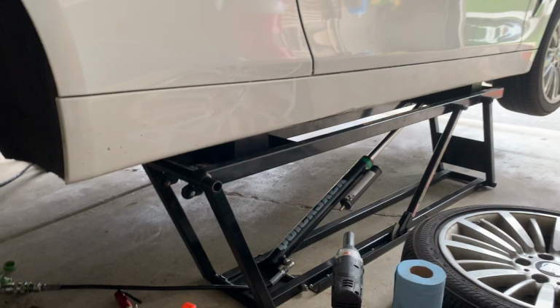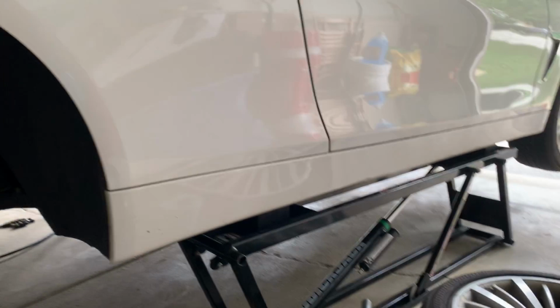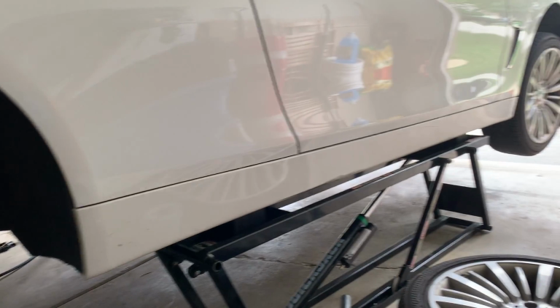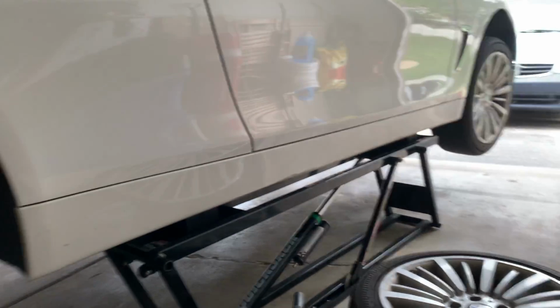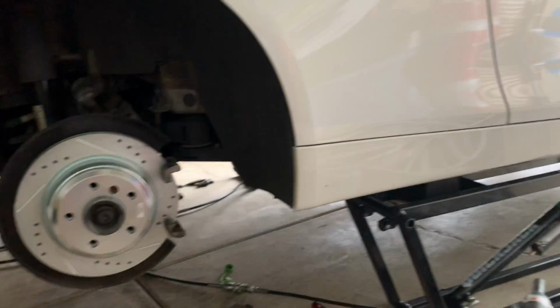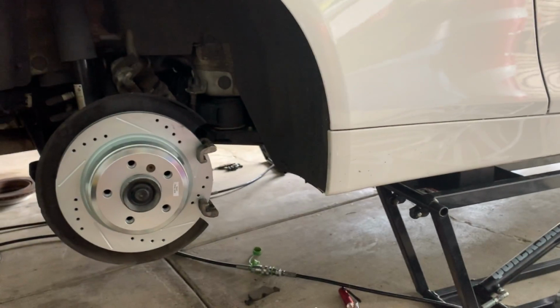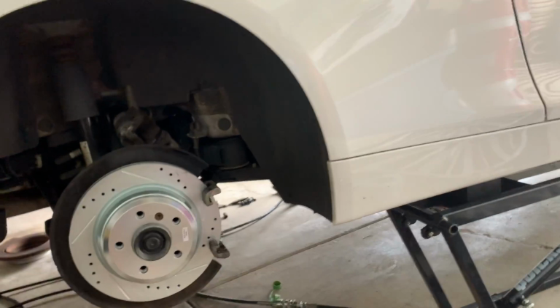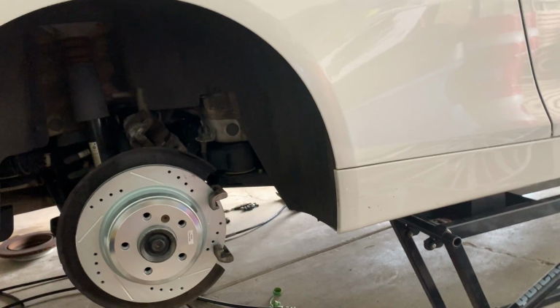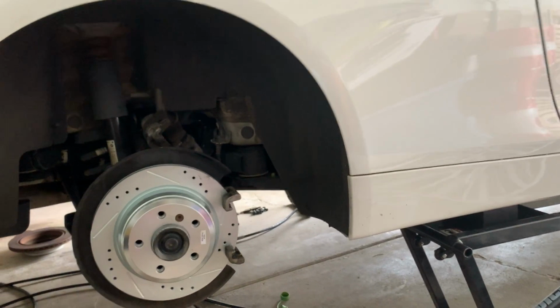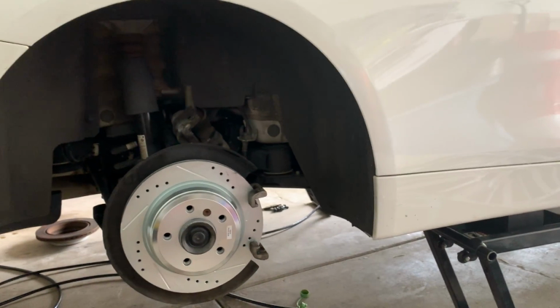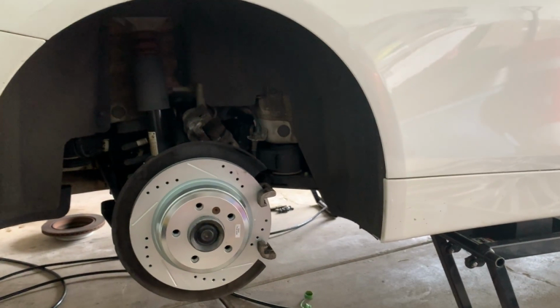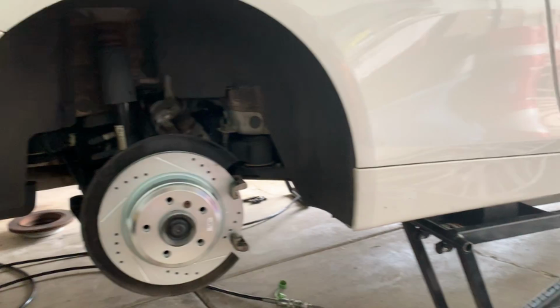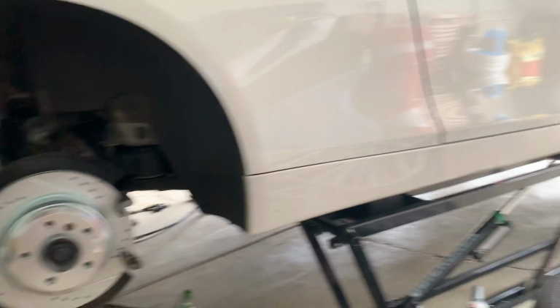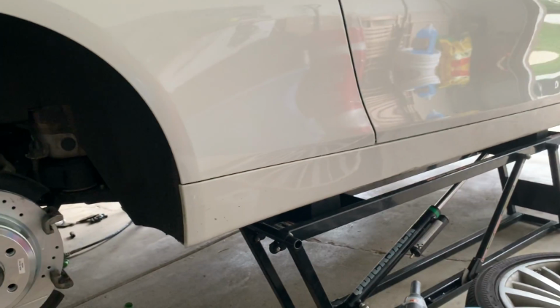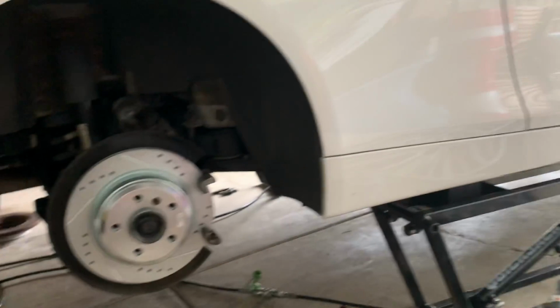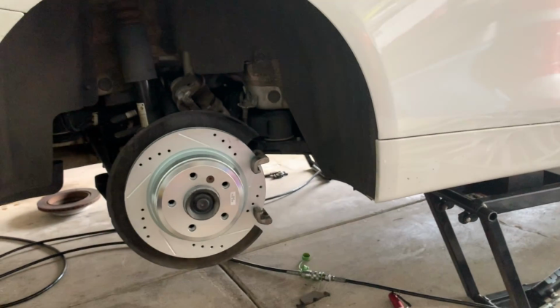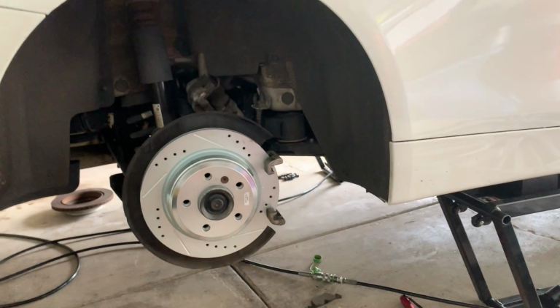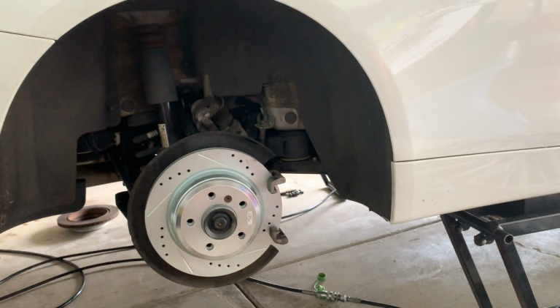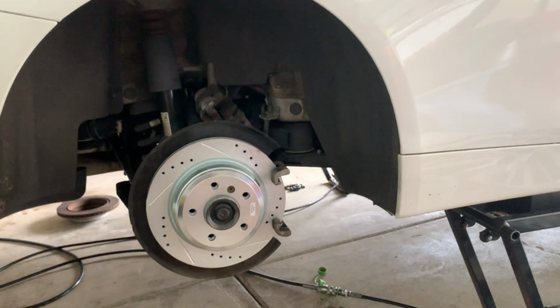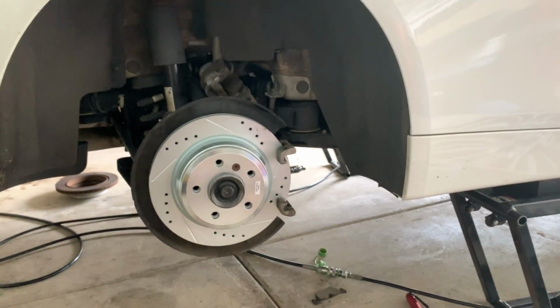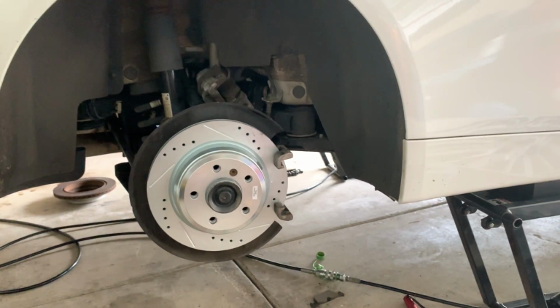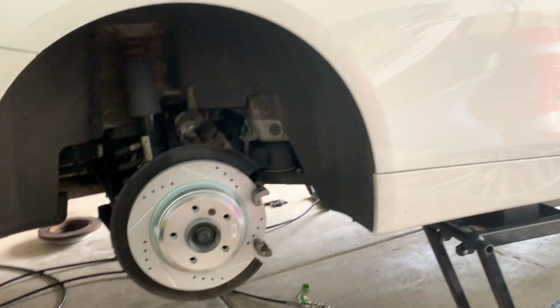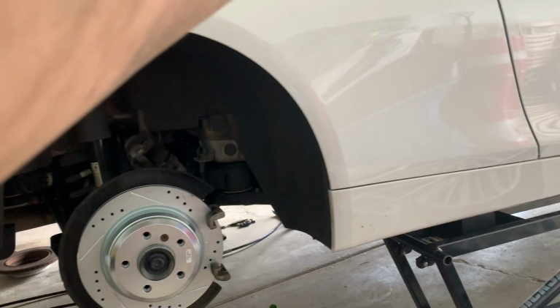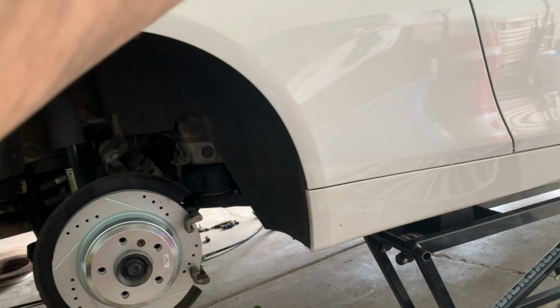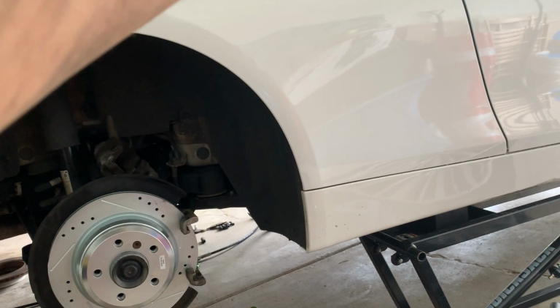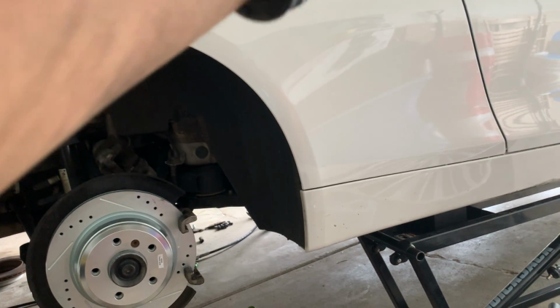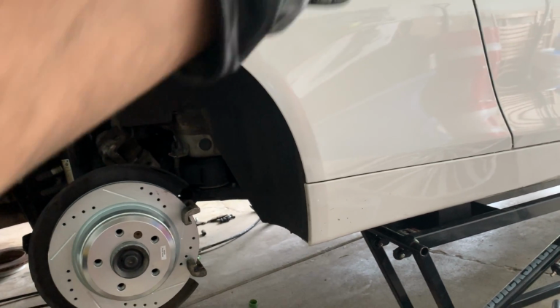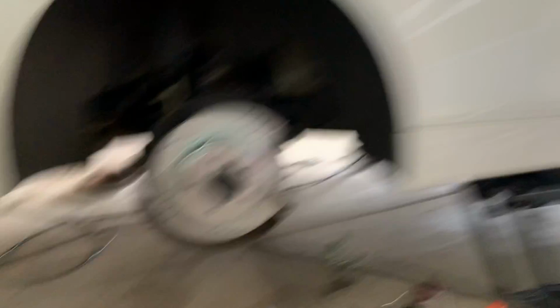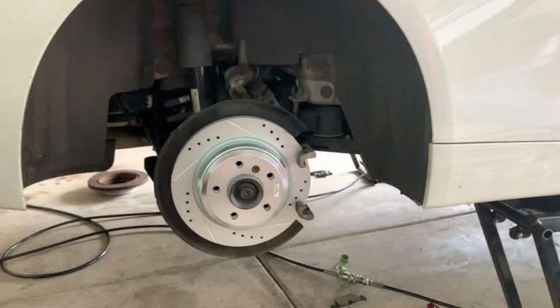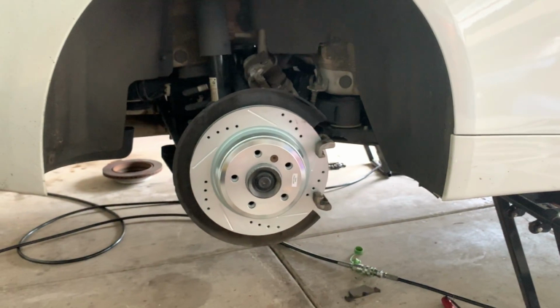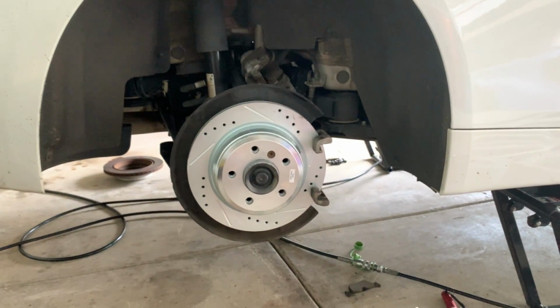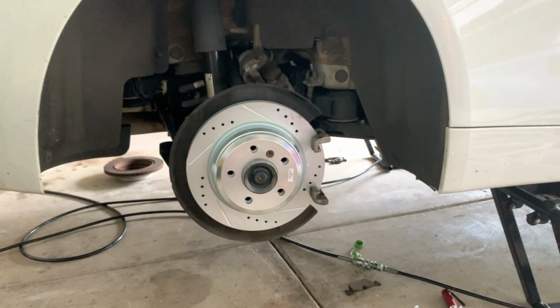There are two sensors on the car. When you're ordering parts, don't think there are going to be four sensors — one on each wheel. It's only going to be one on the rear passenger and one on the driver's side — I believe those are the two brake wear sensors.